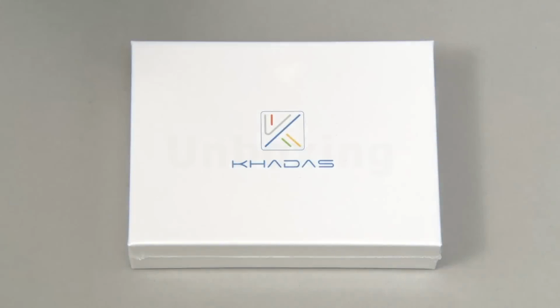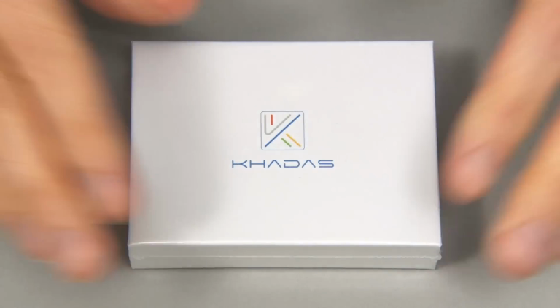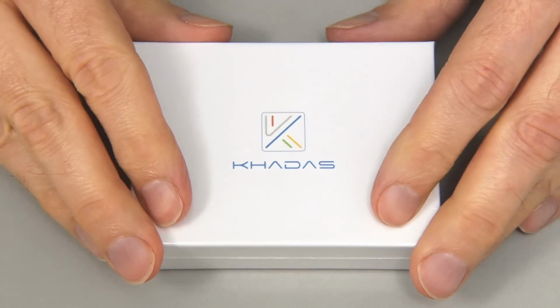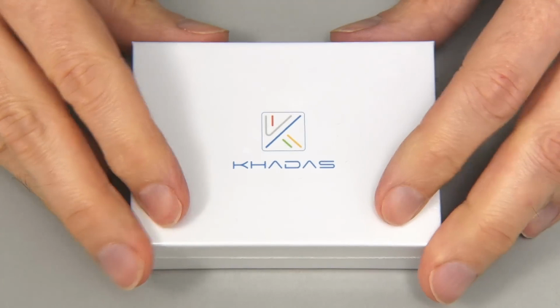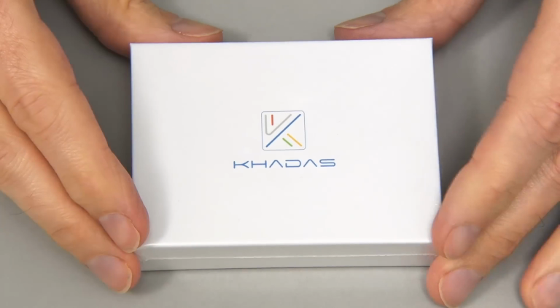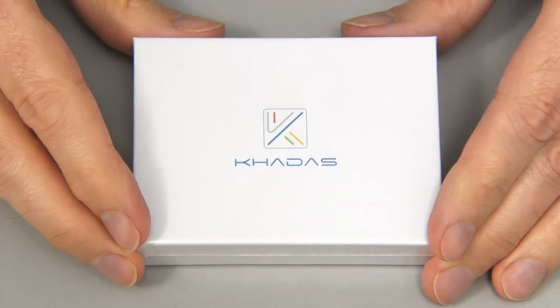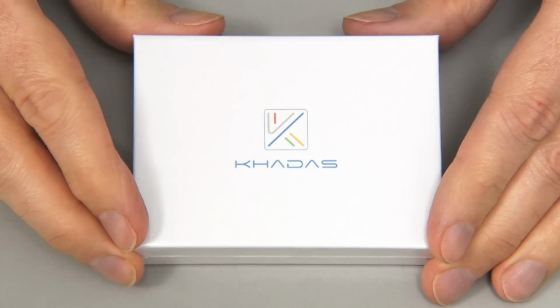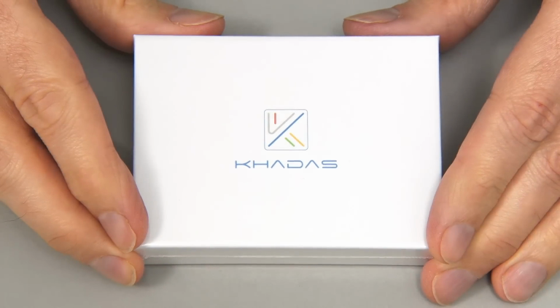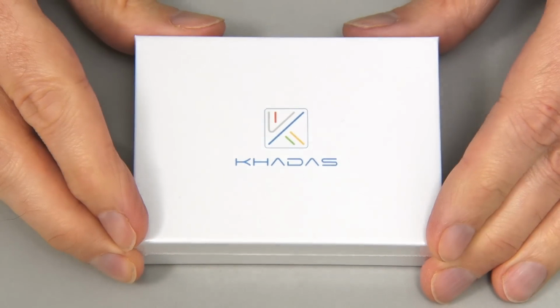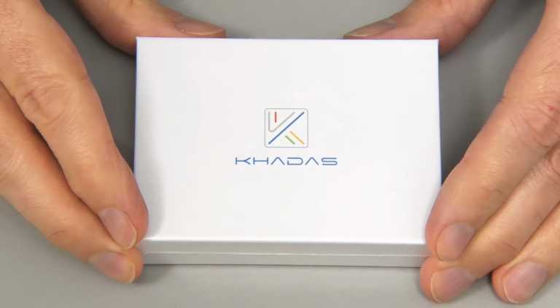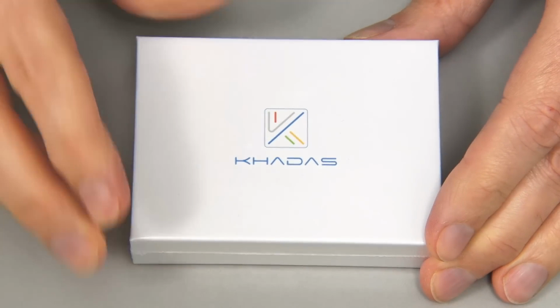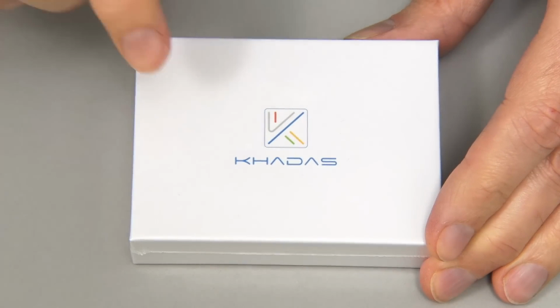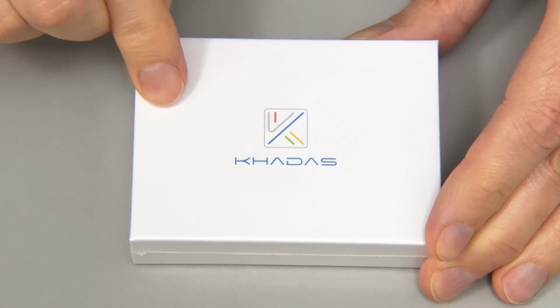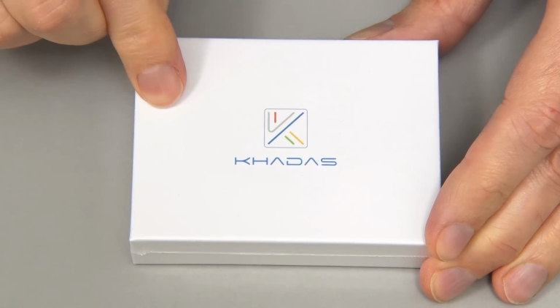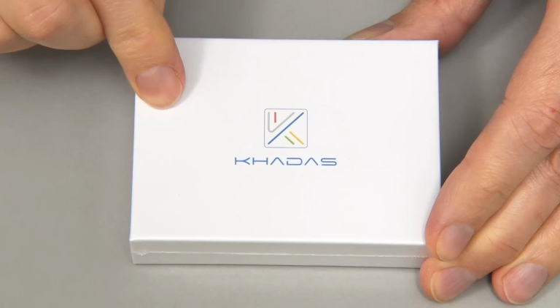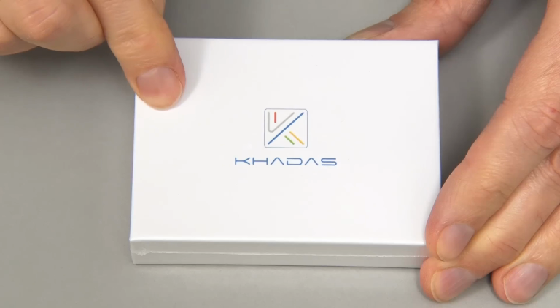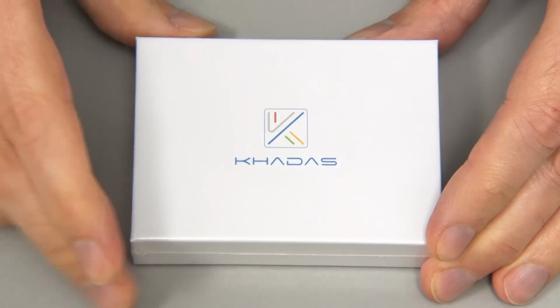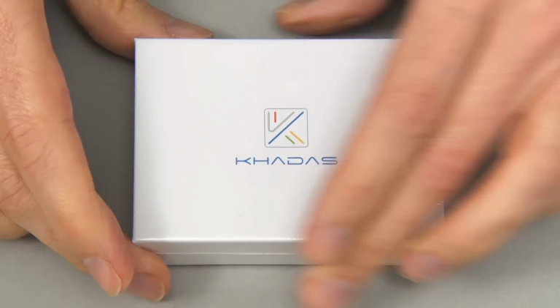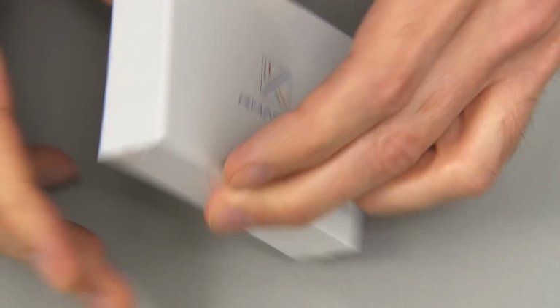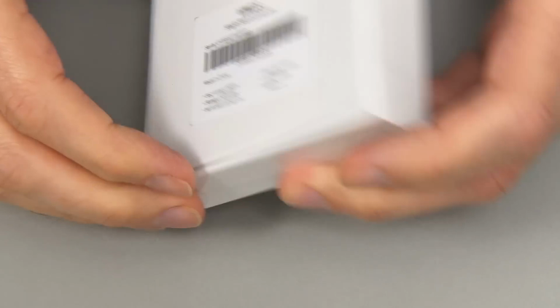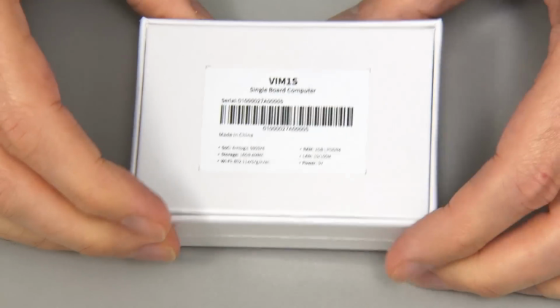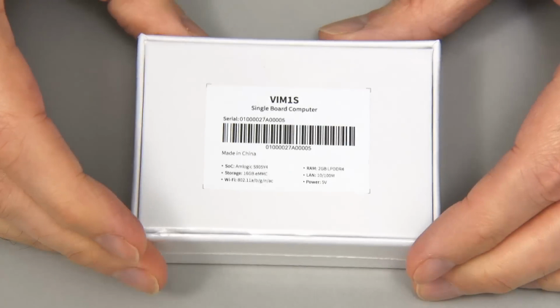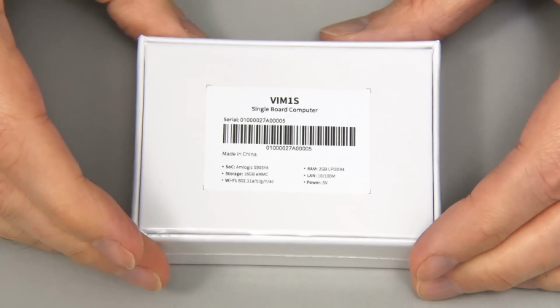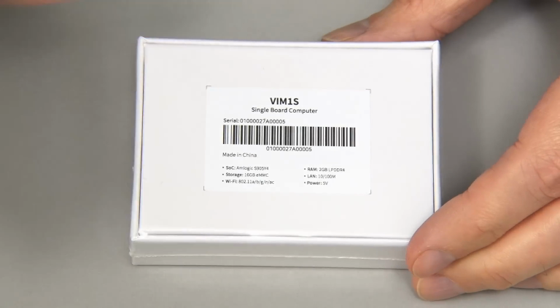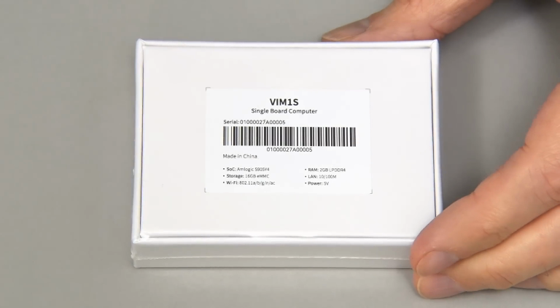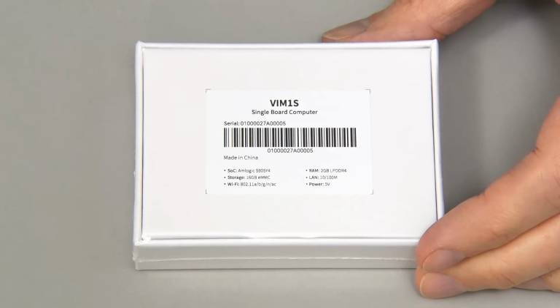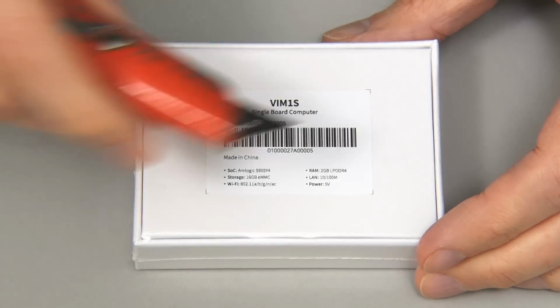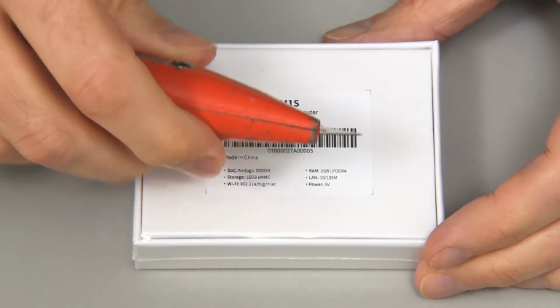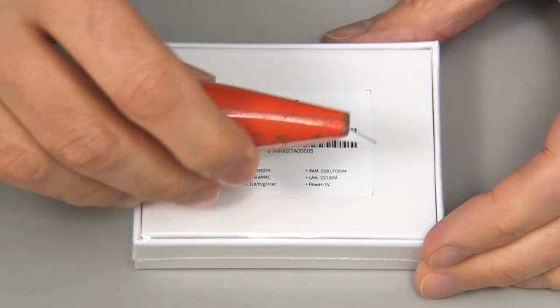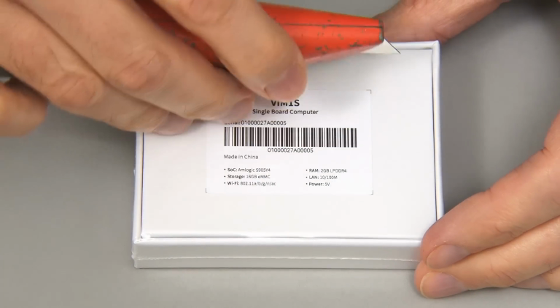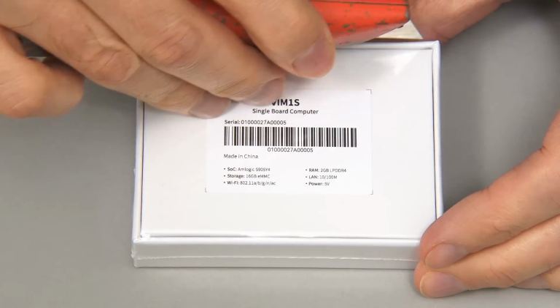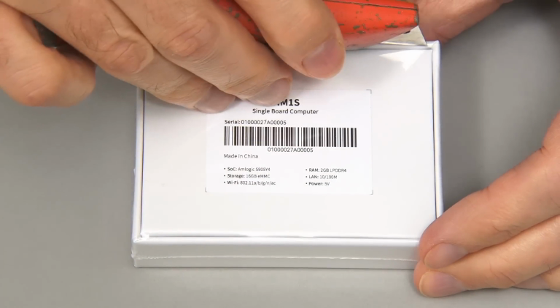Here we have the VIM1S sealed in its little white box. Let's turn it over, bring in a knife, and get inside.